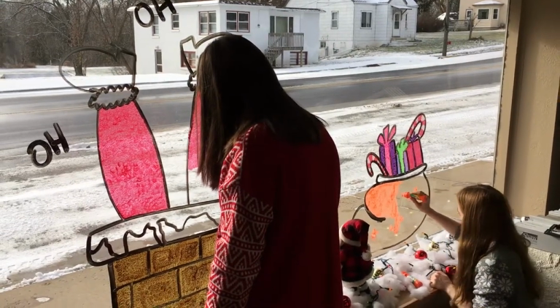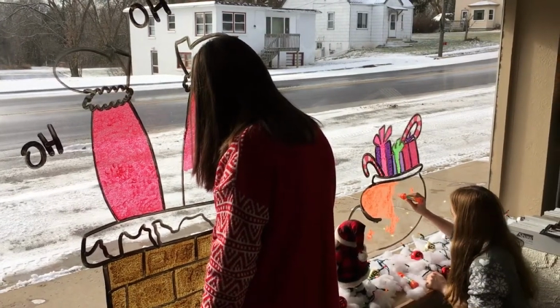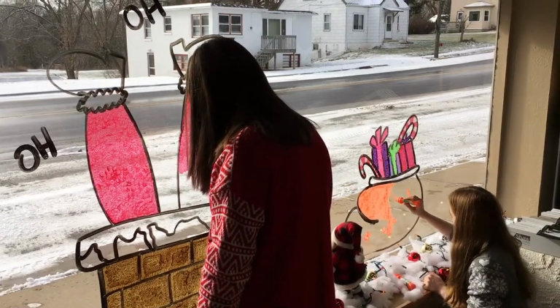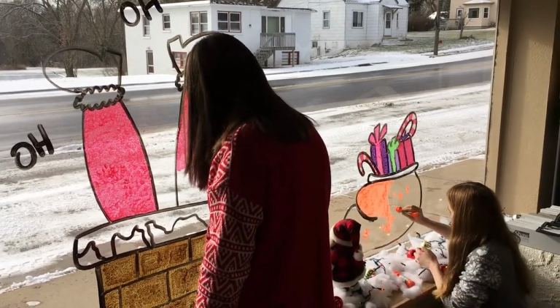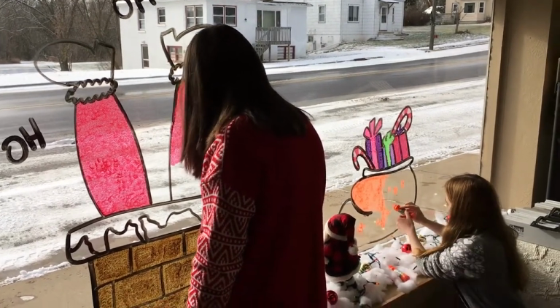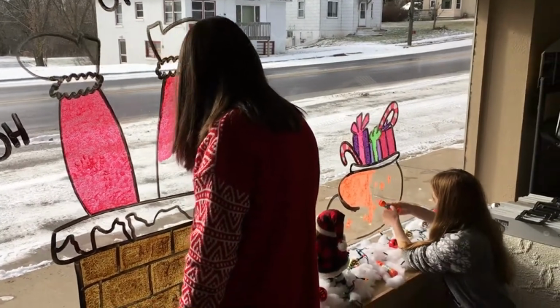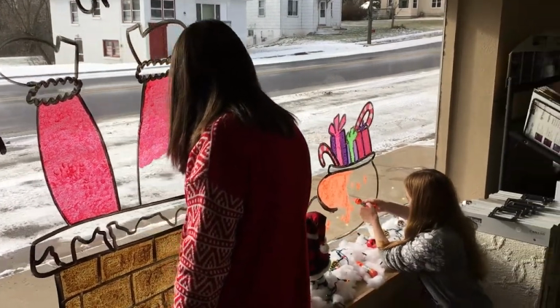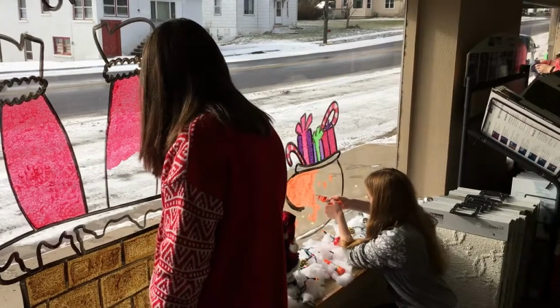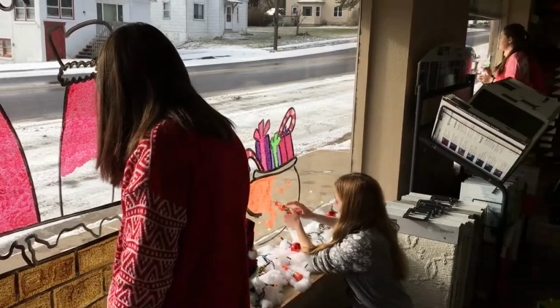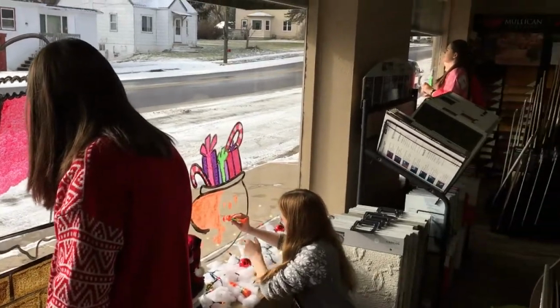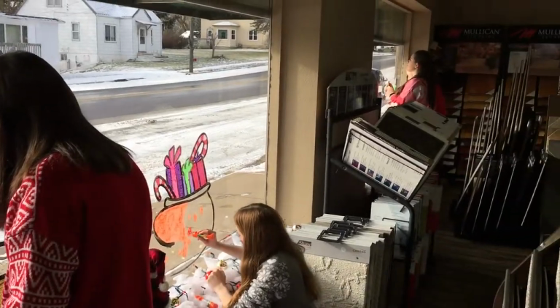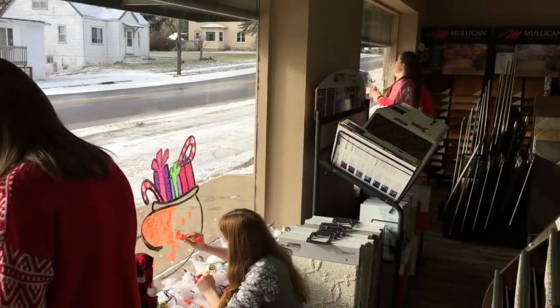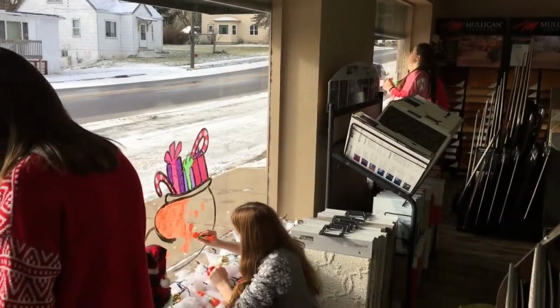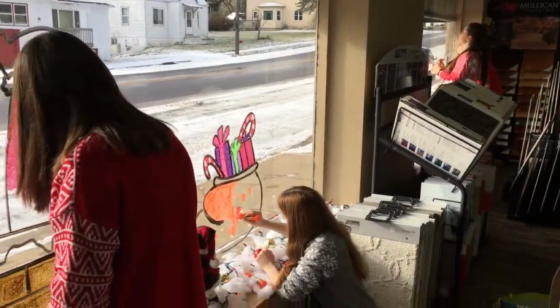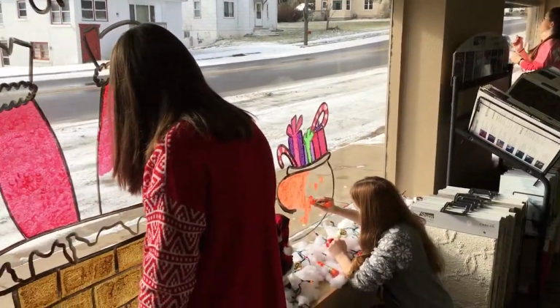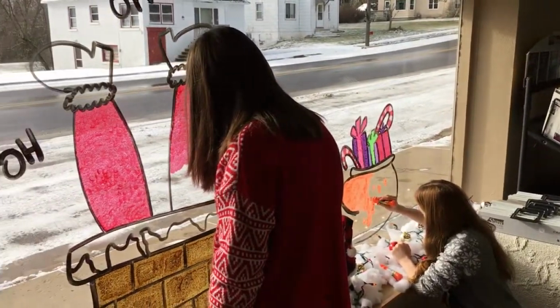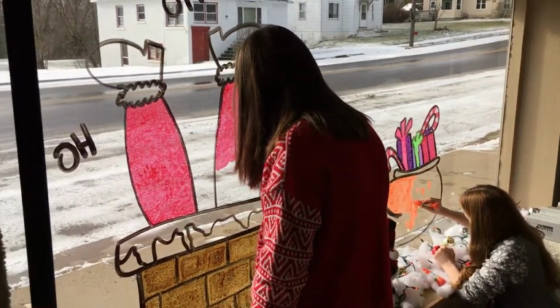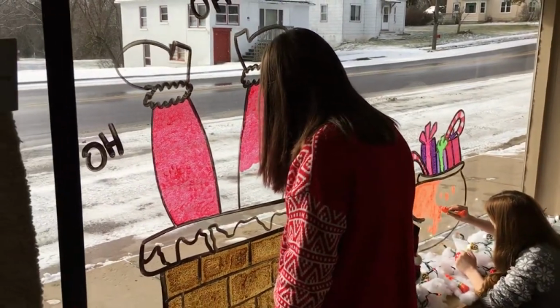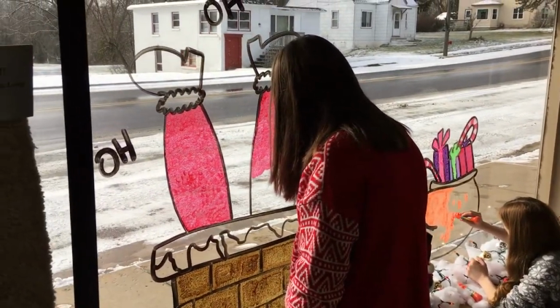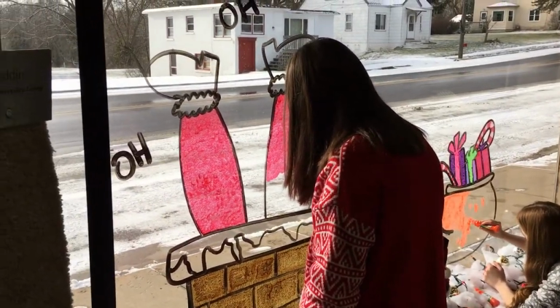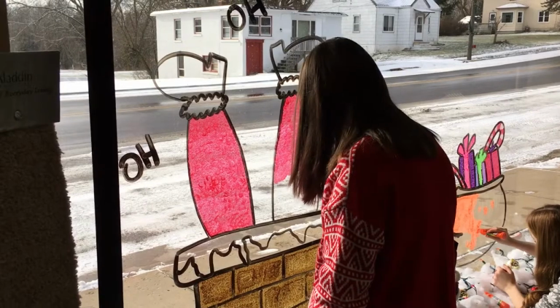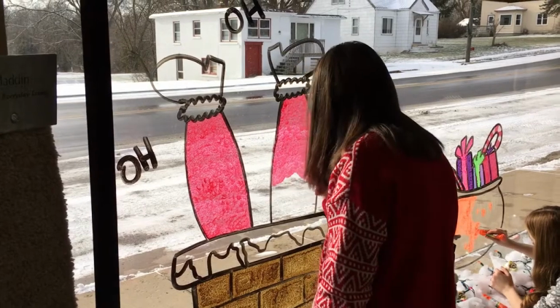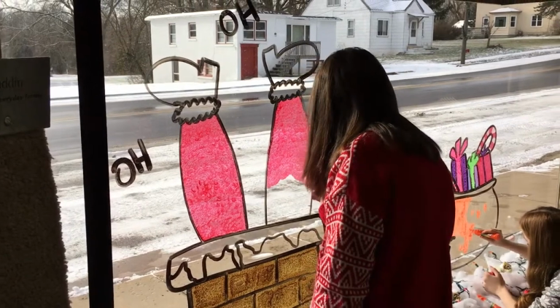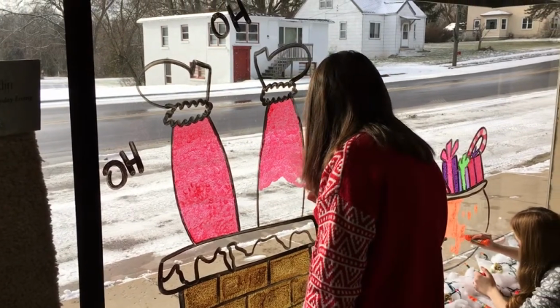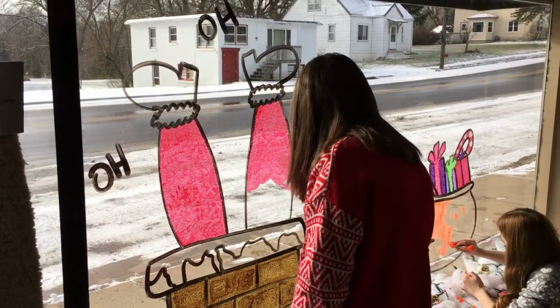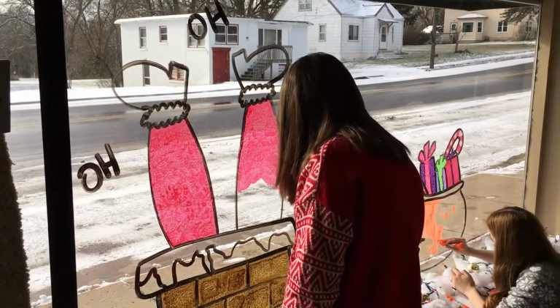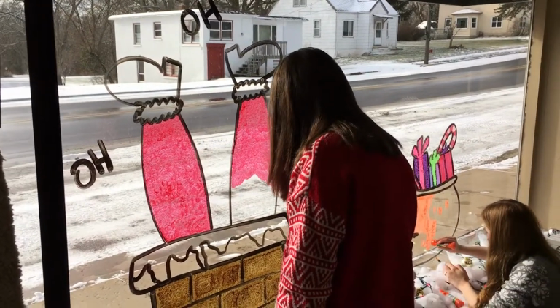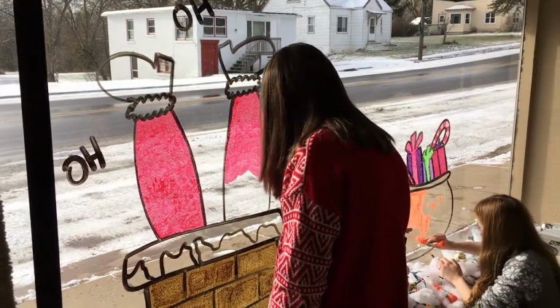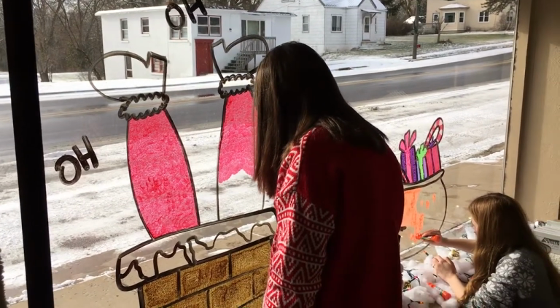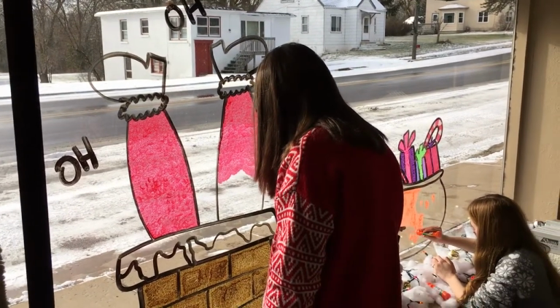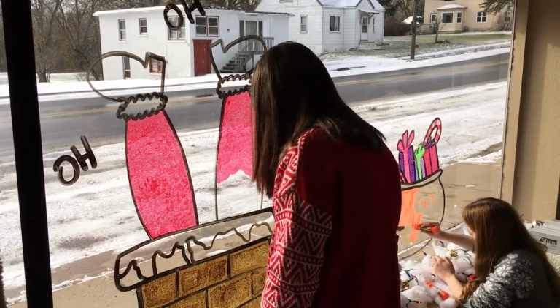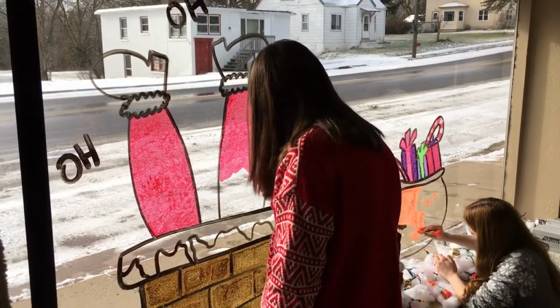Luxembourg-Casco students from Mrs. Woodbury's art class at Luxembourg-Casco High School are painting pictures of Christmas on all the windows of businesses in Luxembourg and Casco. It's been a tradition for many years.